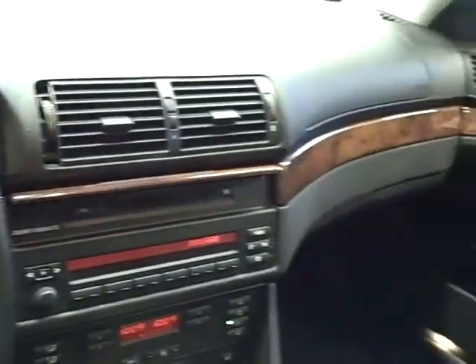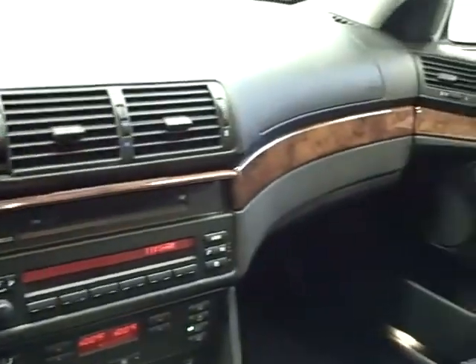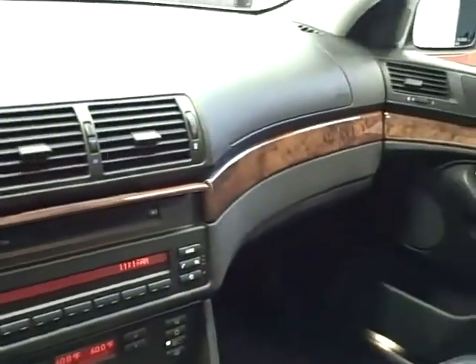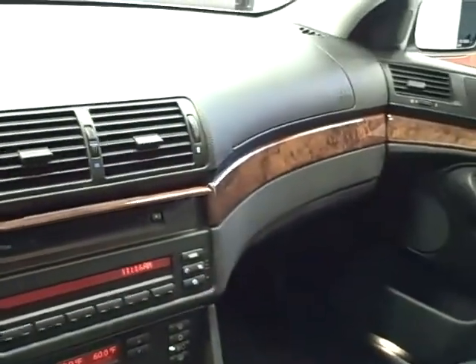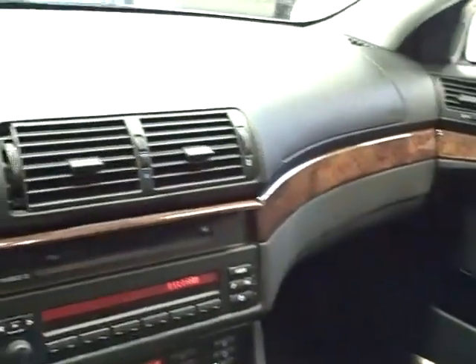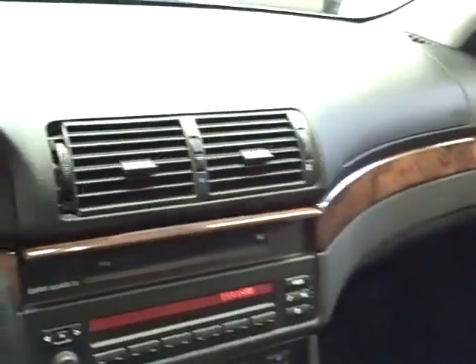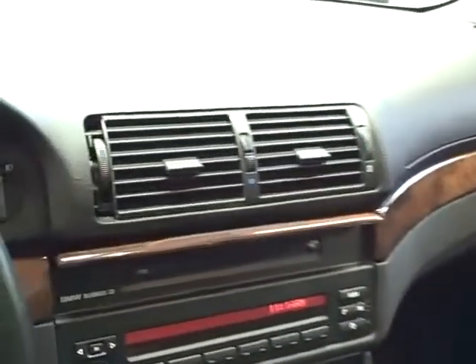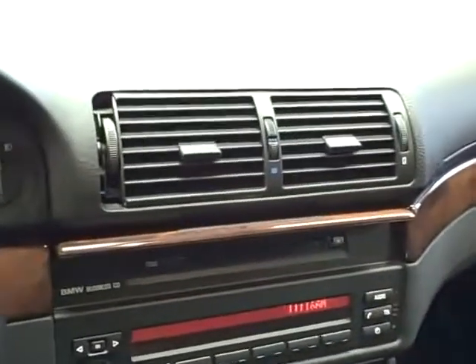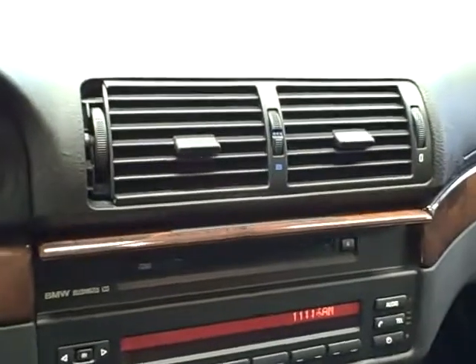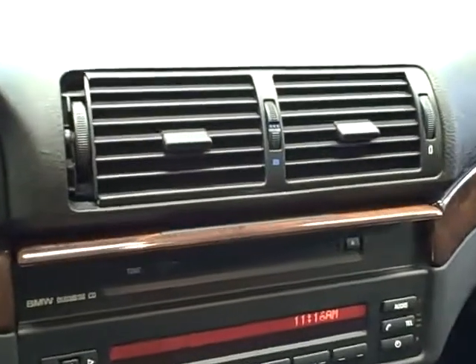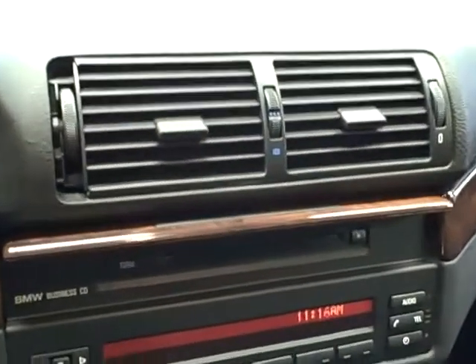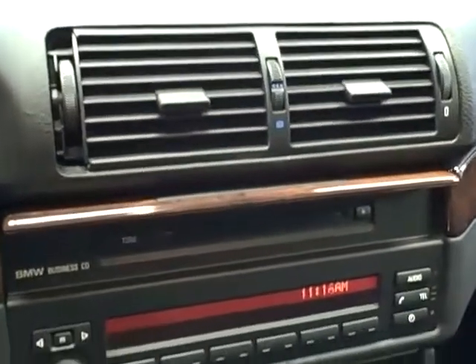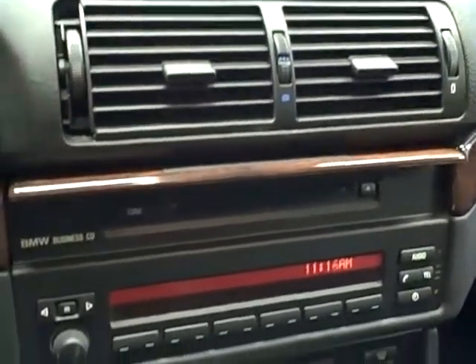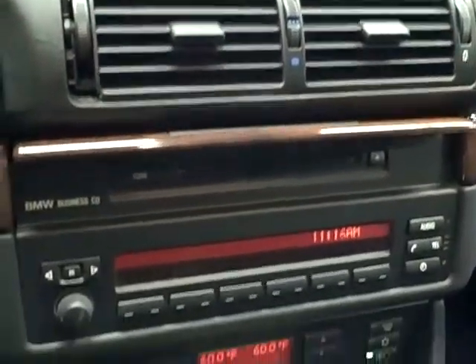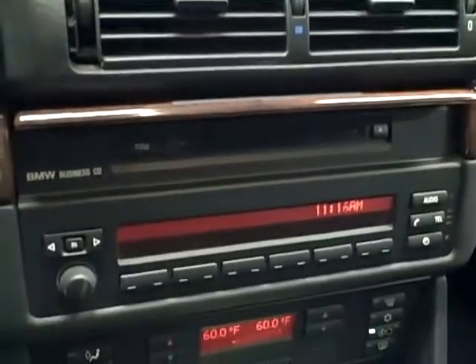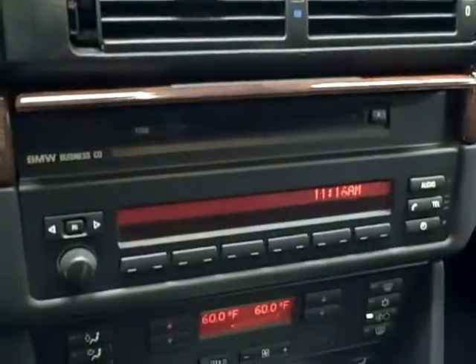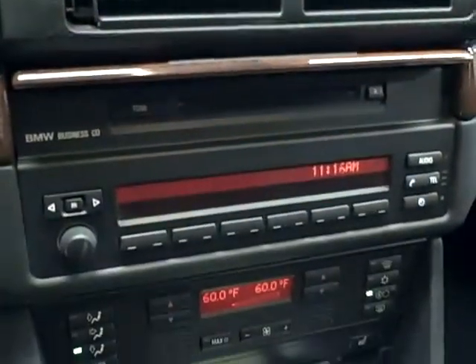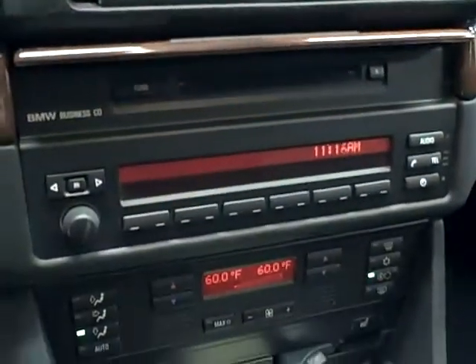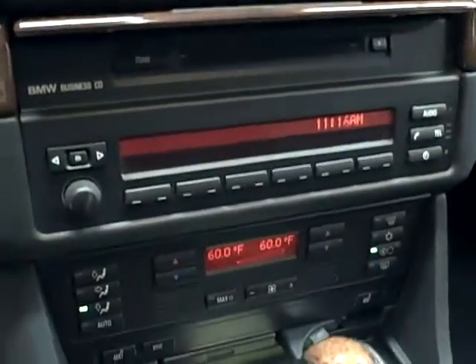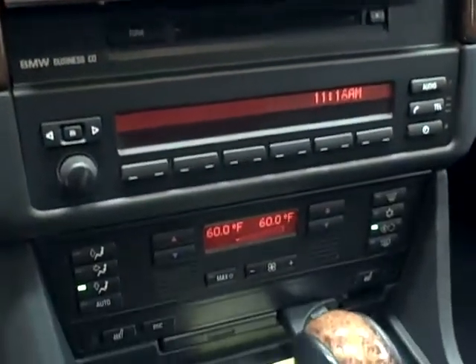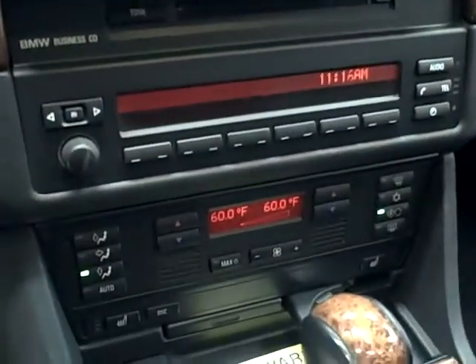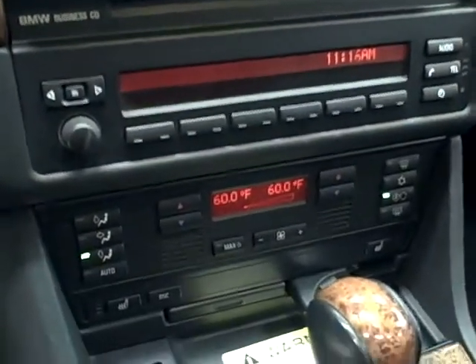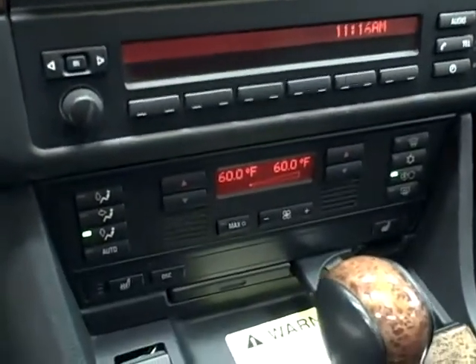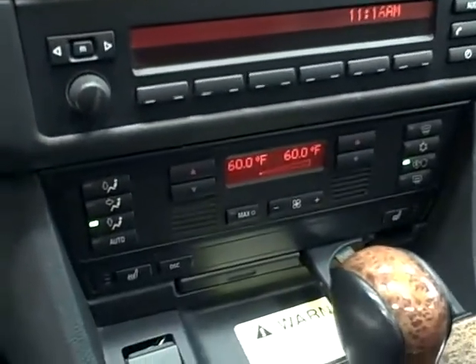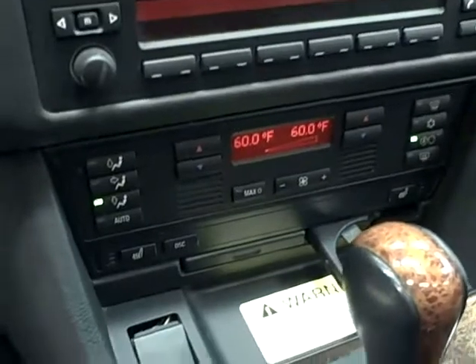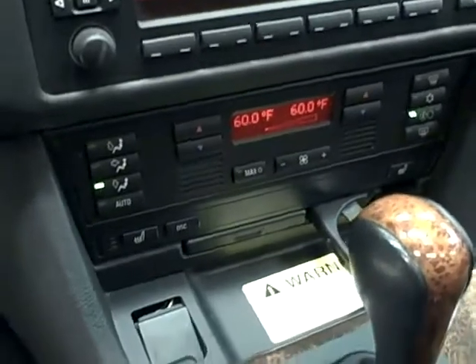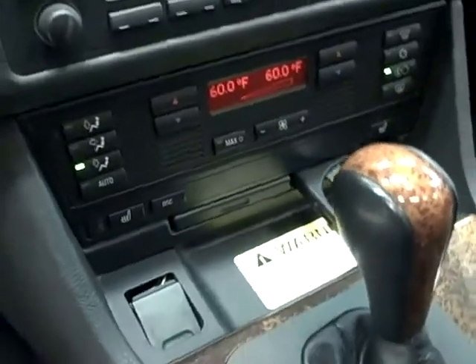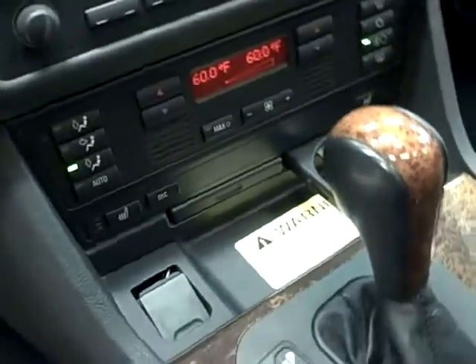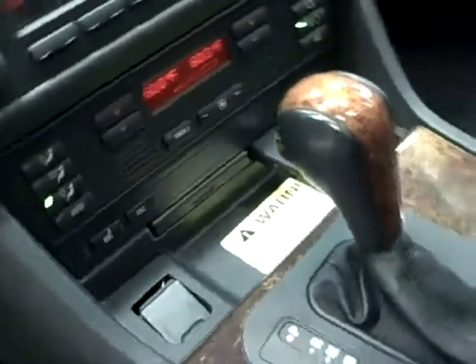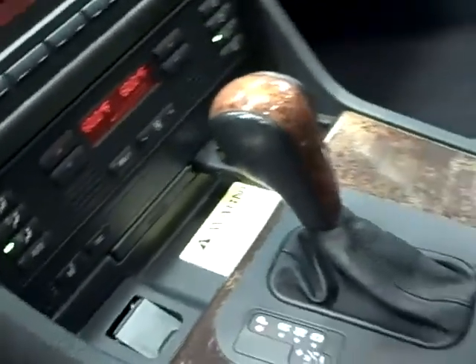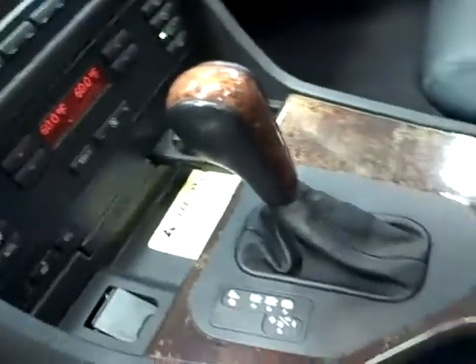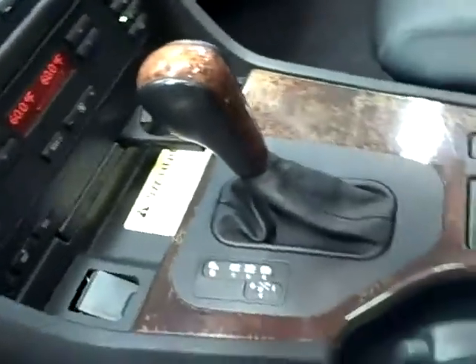It comes equipped with genuine wood grain interior, a Harman Kardon premium sound system, and dual-zone climate control.